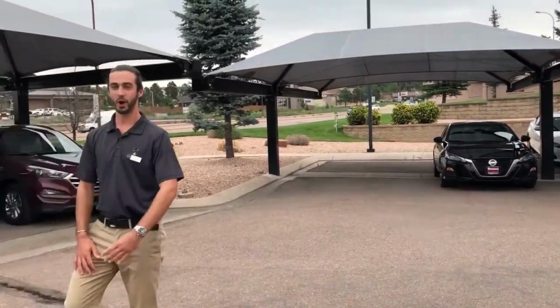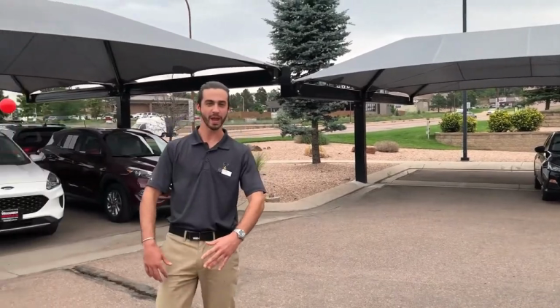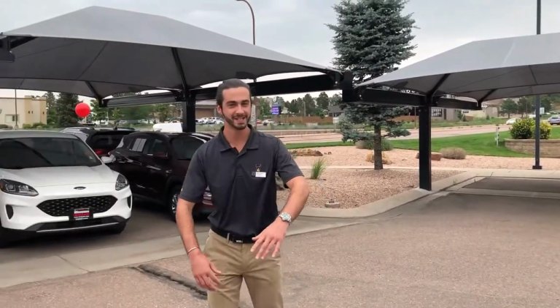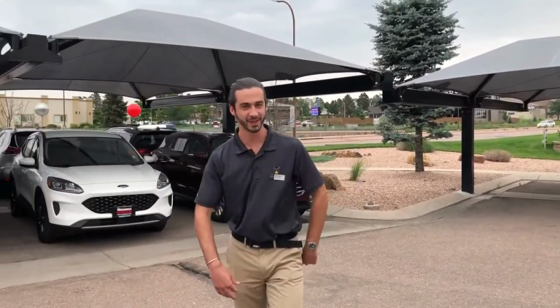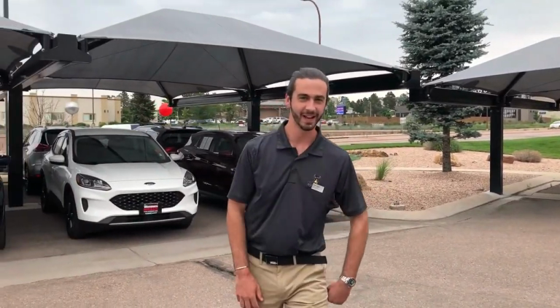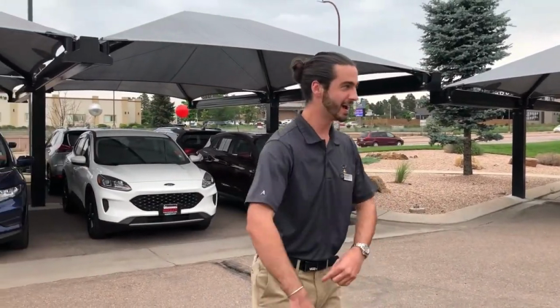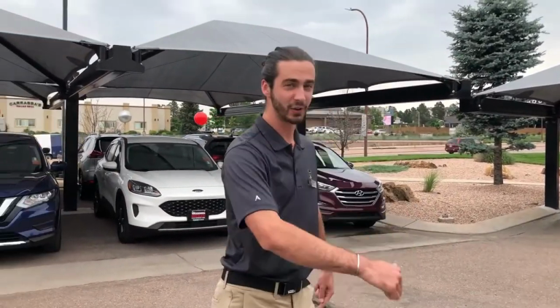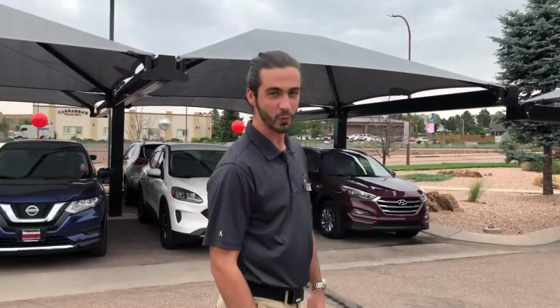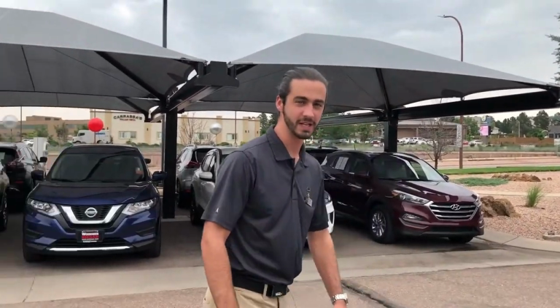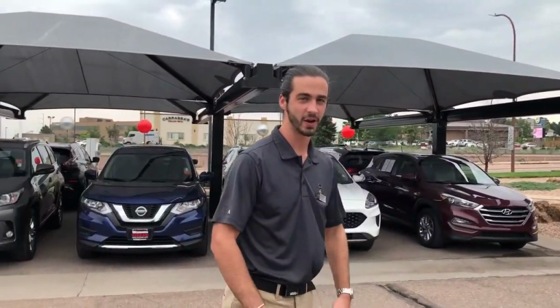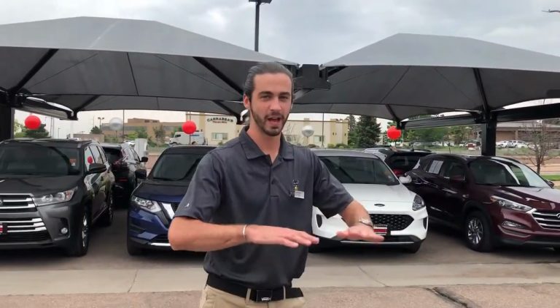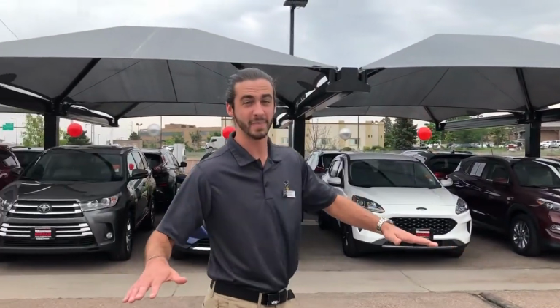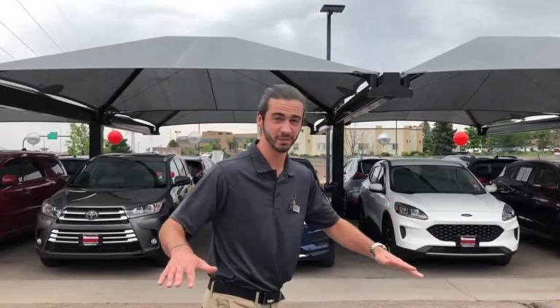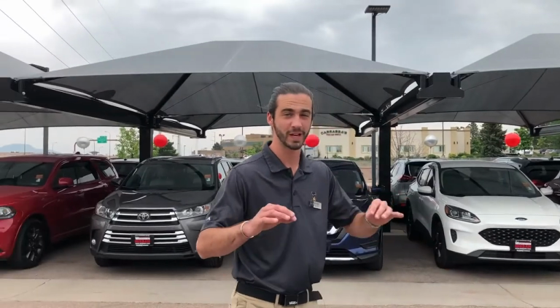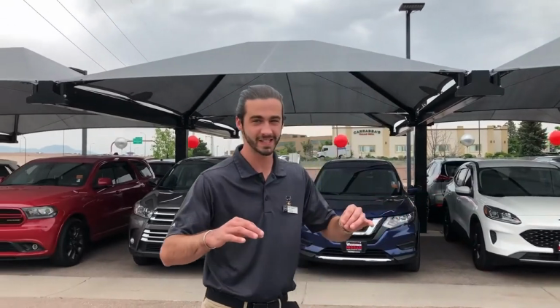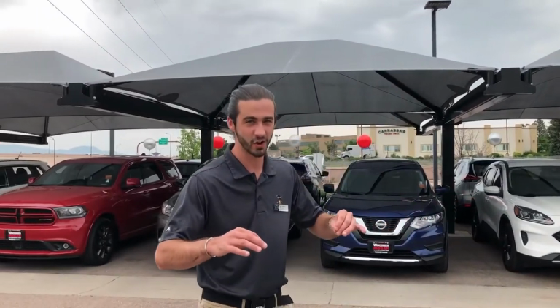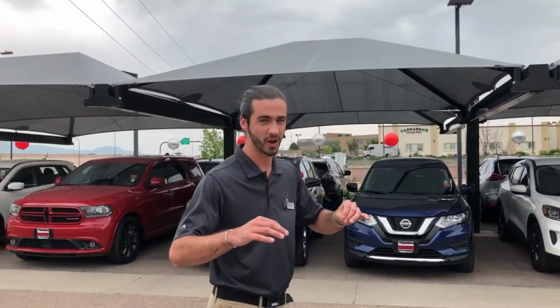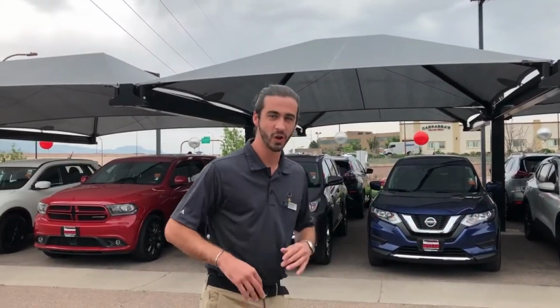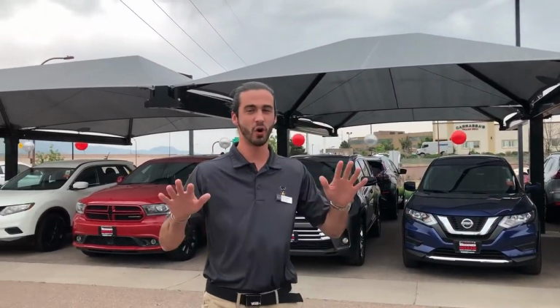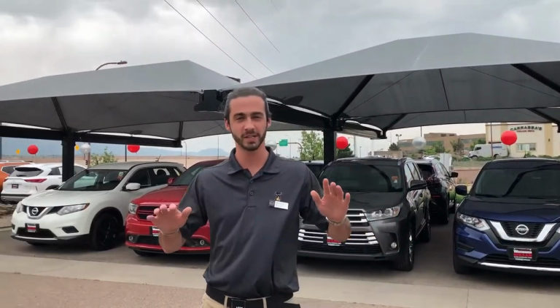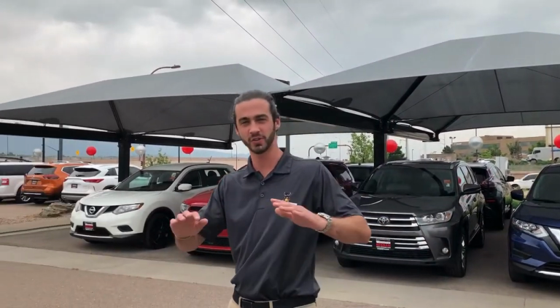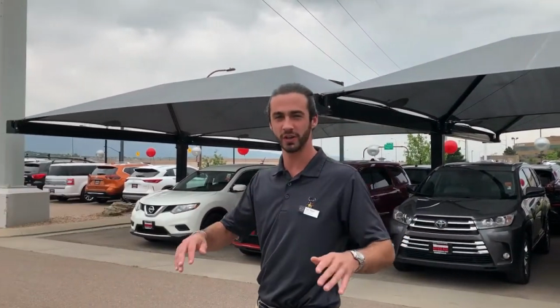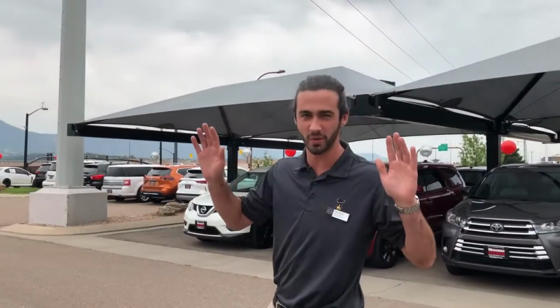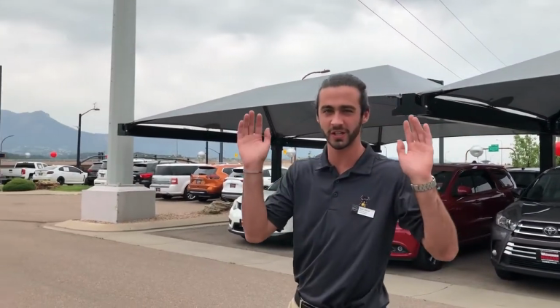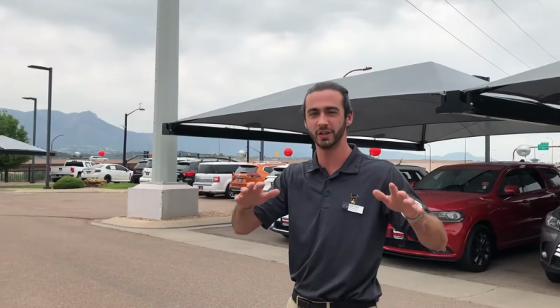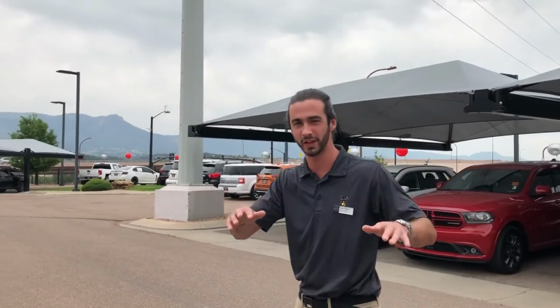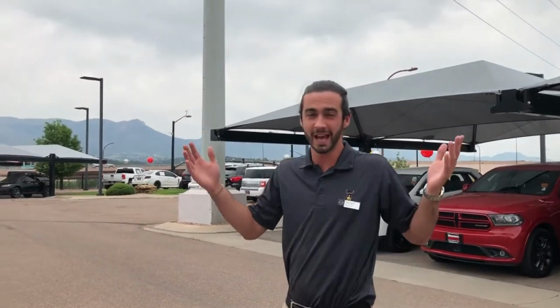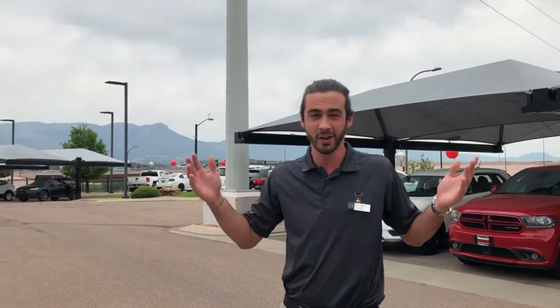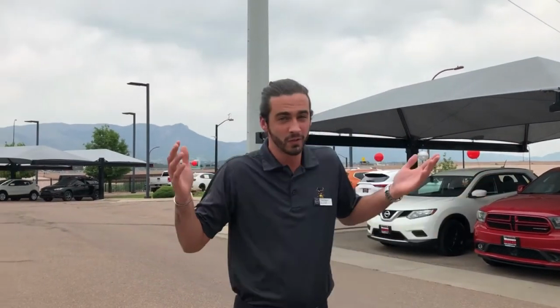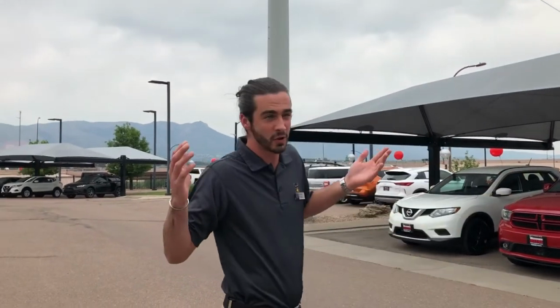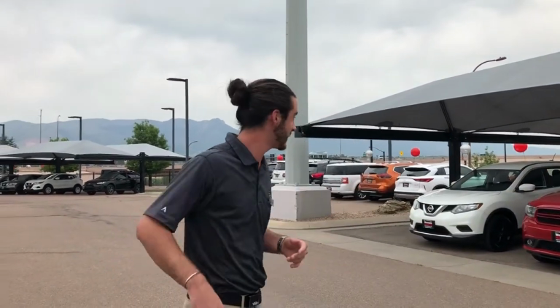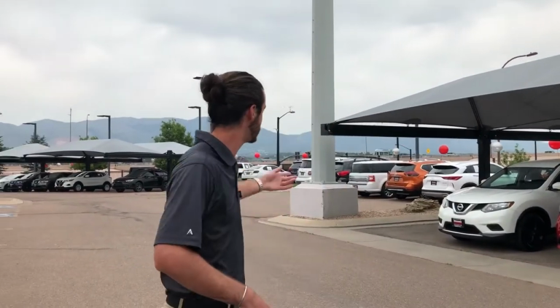Oh hey, didn't see you there. Tyler here at Woodman Nissan, where we have the best inventory in the state of Colorado. We have all makes and models, all years, all mileage, anything you can think of. And we're conveniently located, so that's nice too.